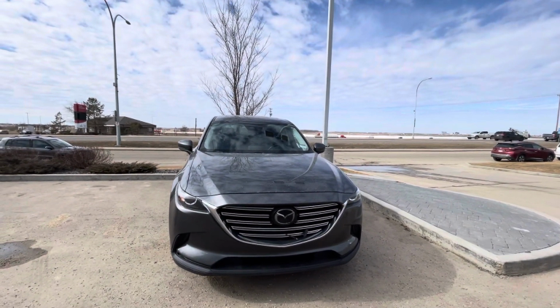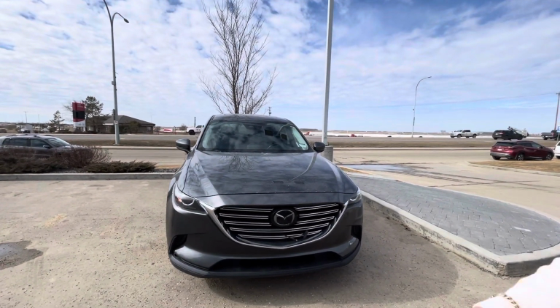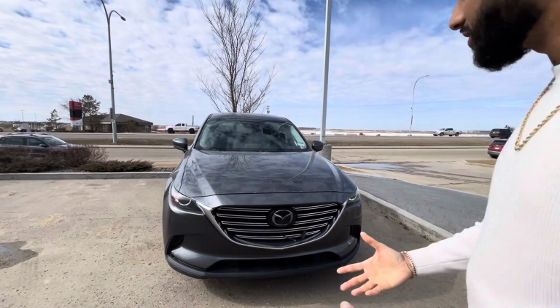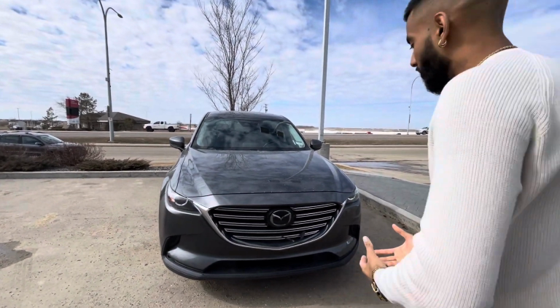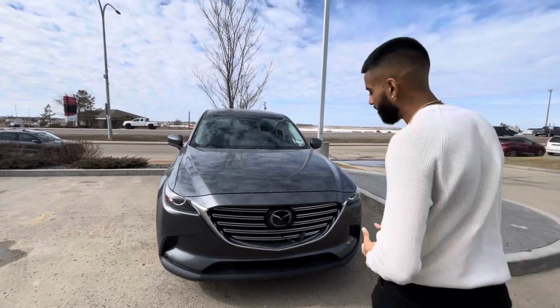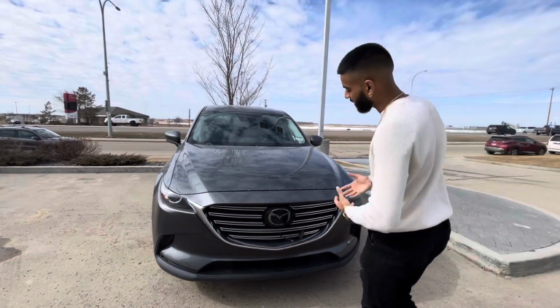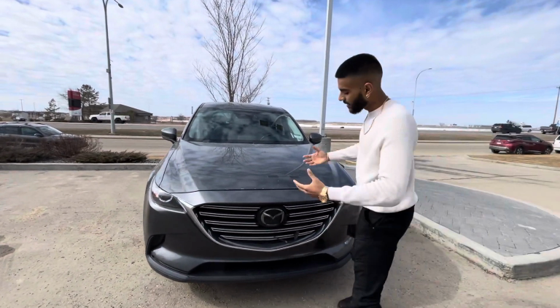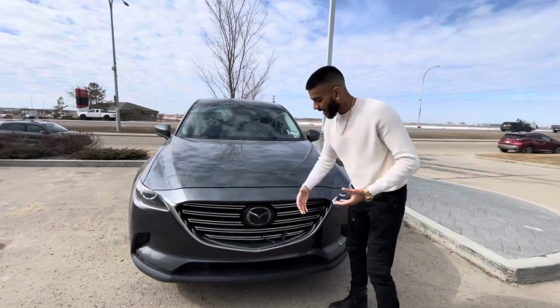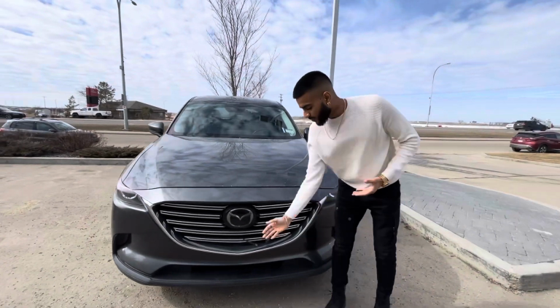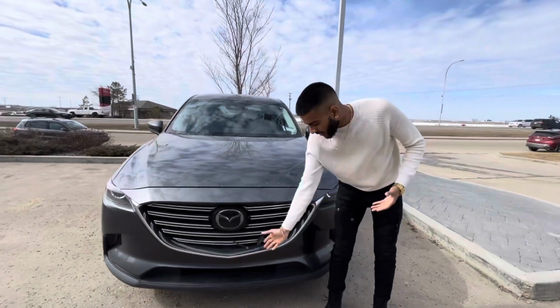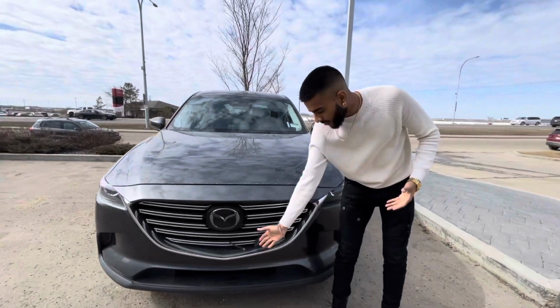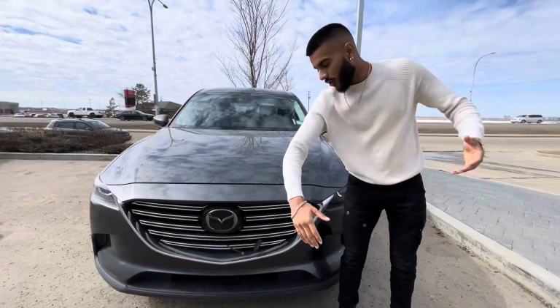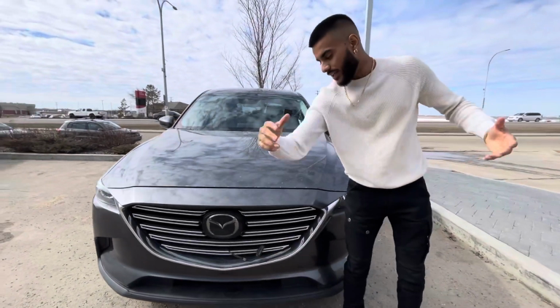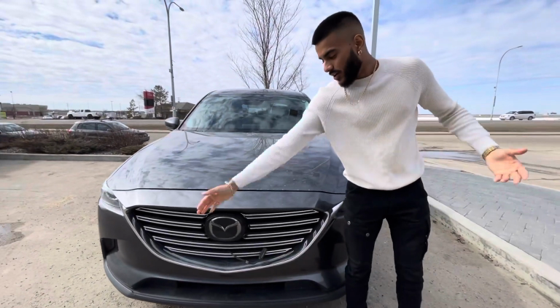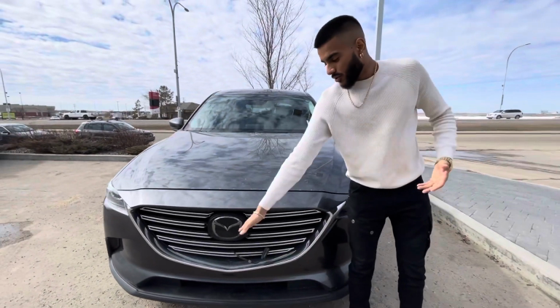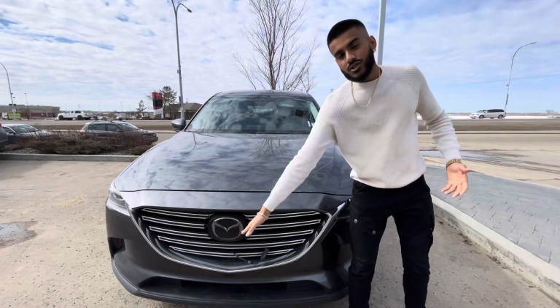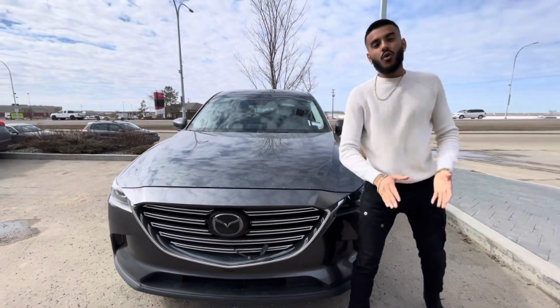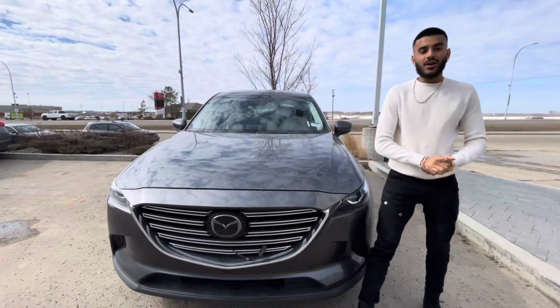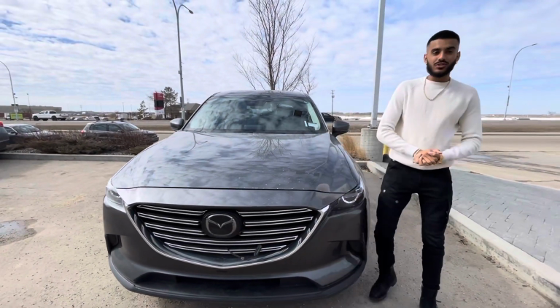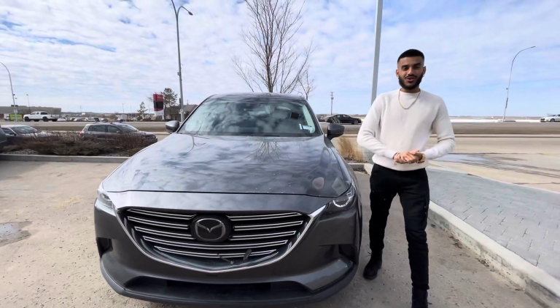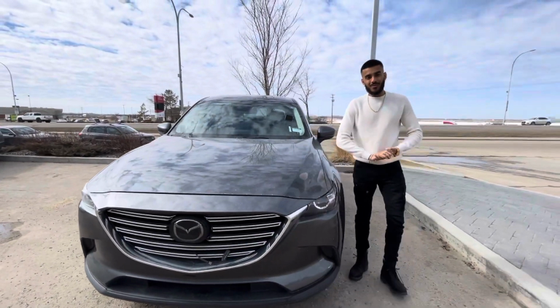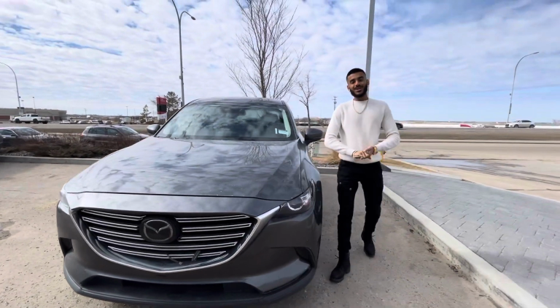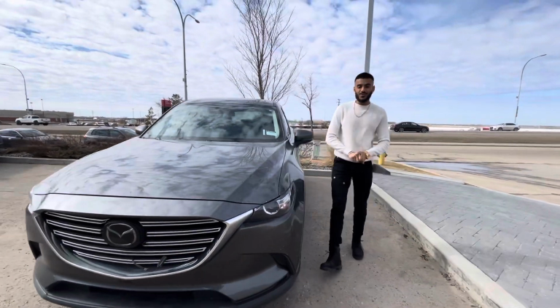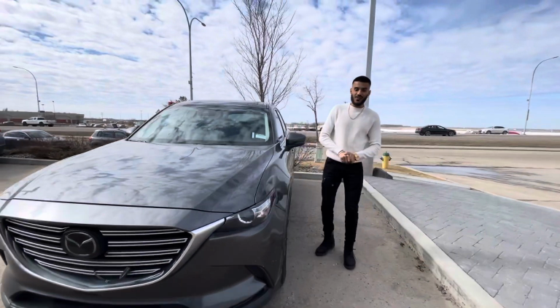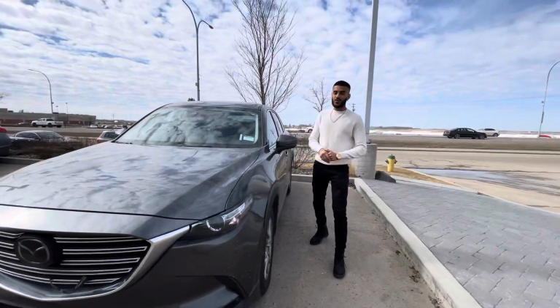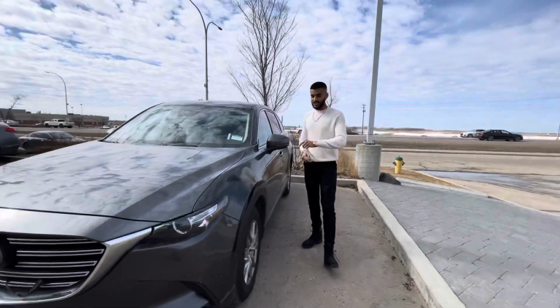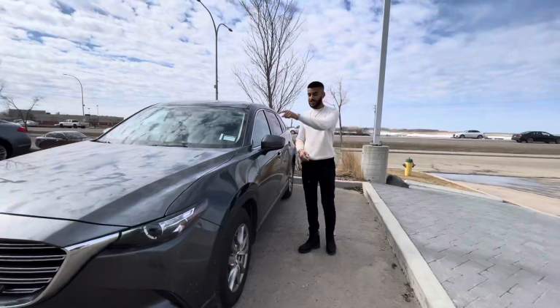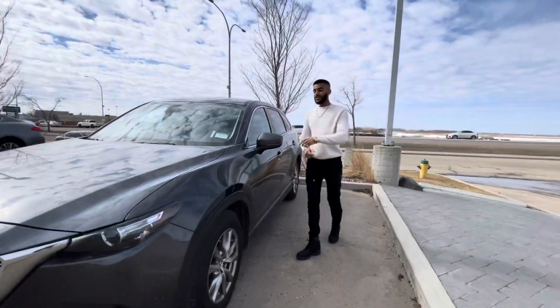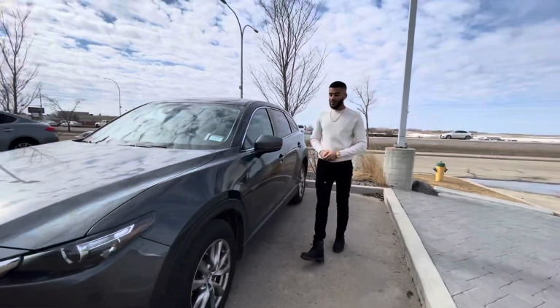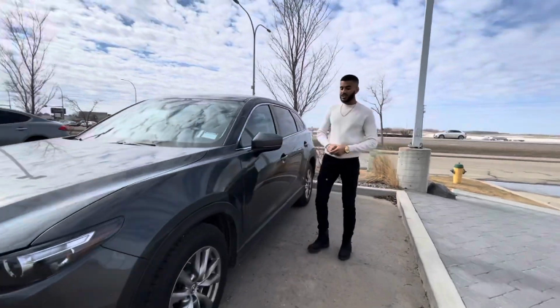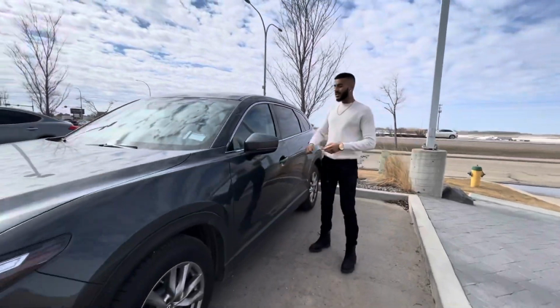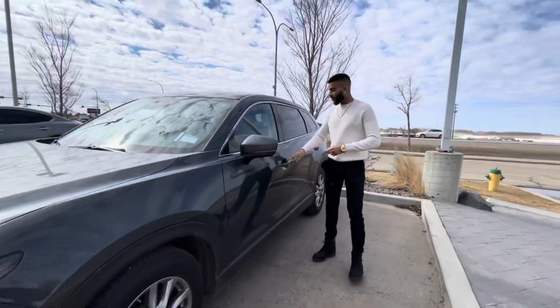Now this is the GSL model. You can see it has a lock here for you already, cruise control, radar cruise control. You've got a 2.5 four-cylinder turbo engine underneath the hood.